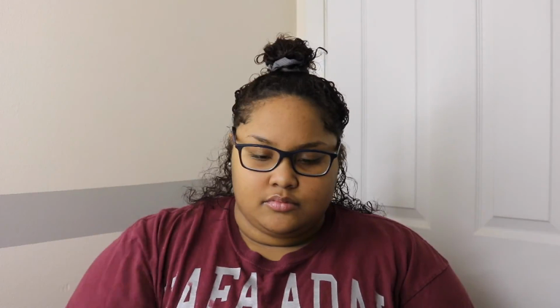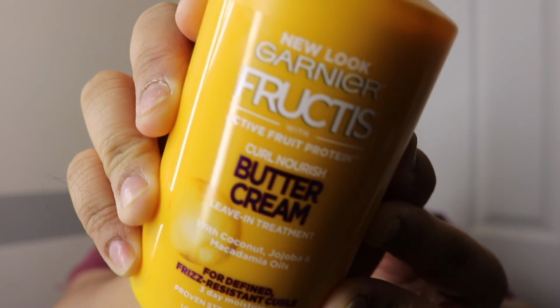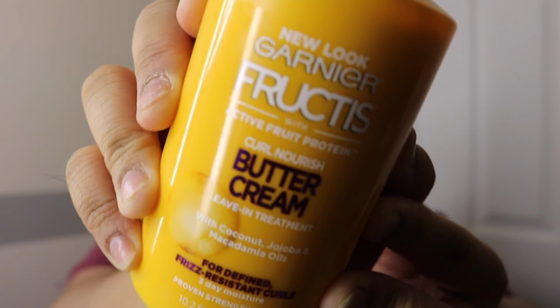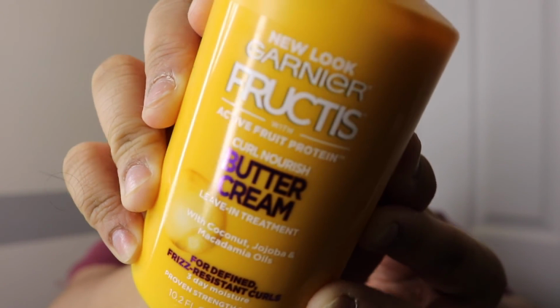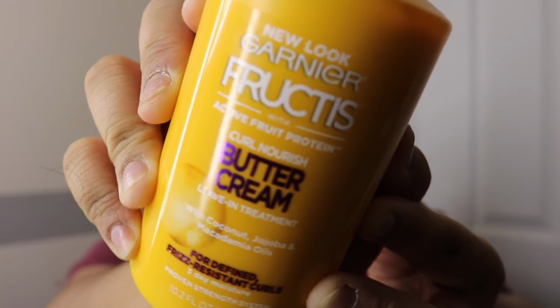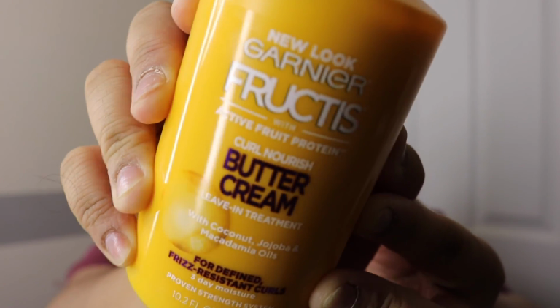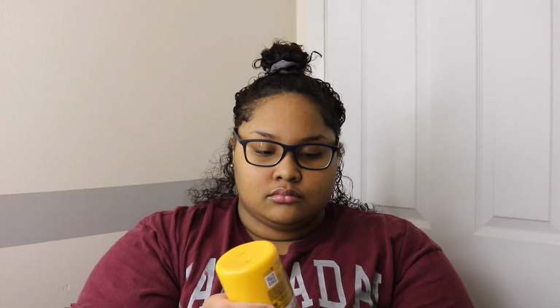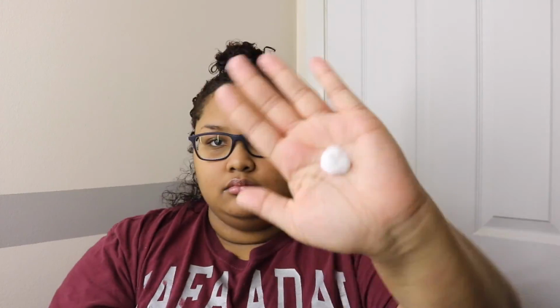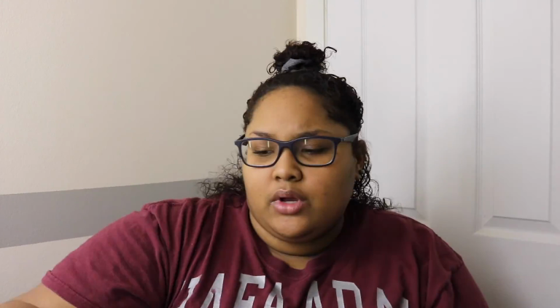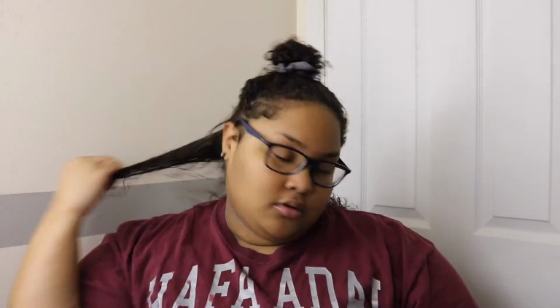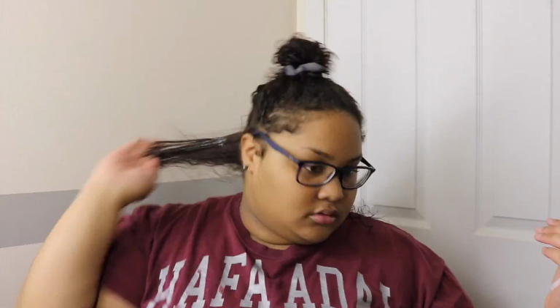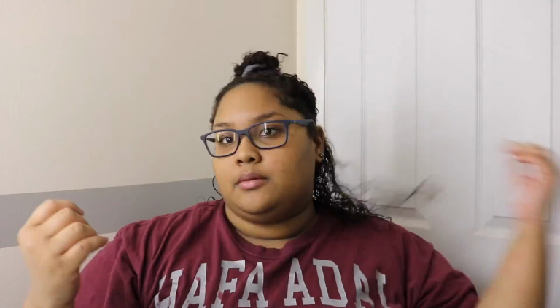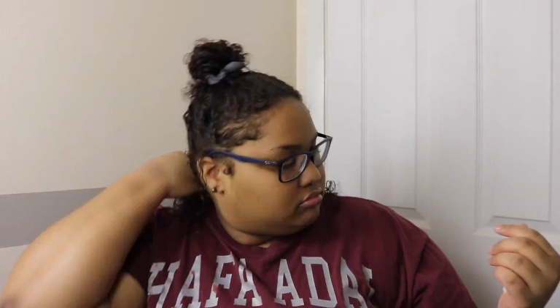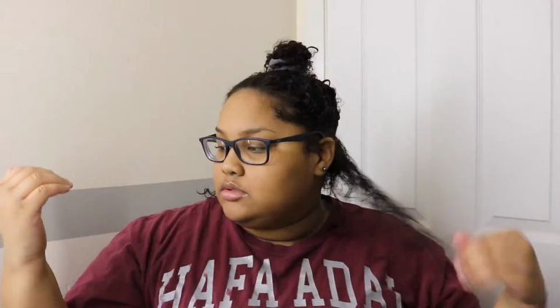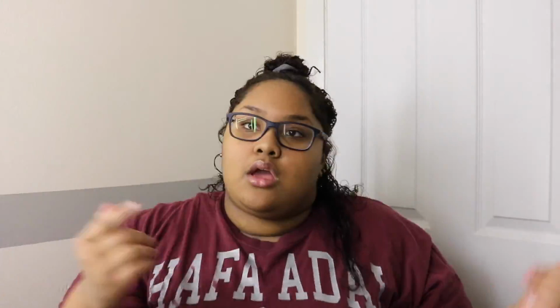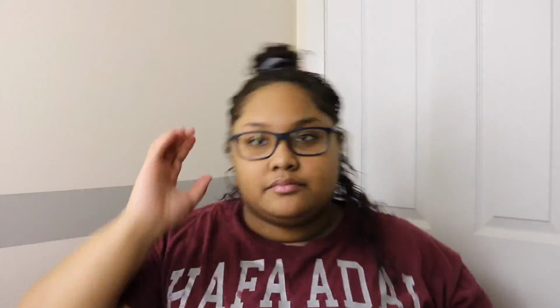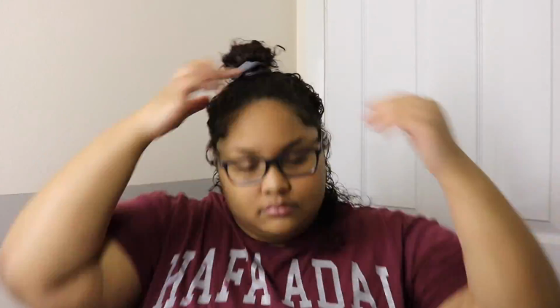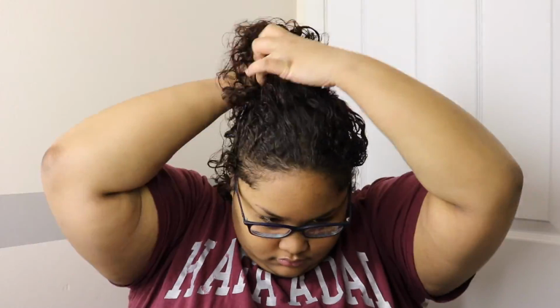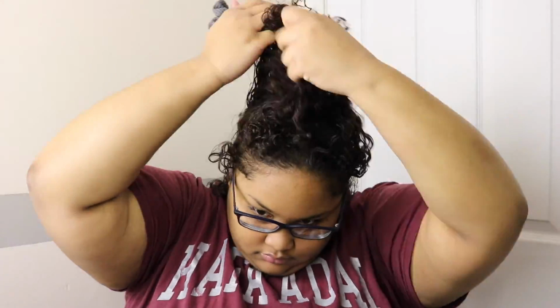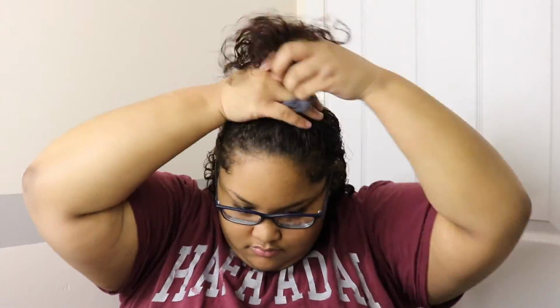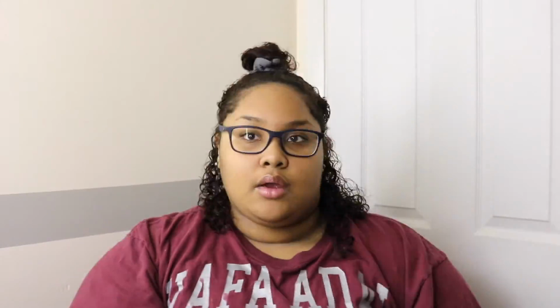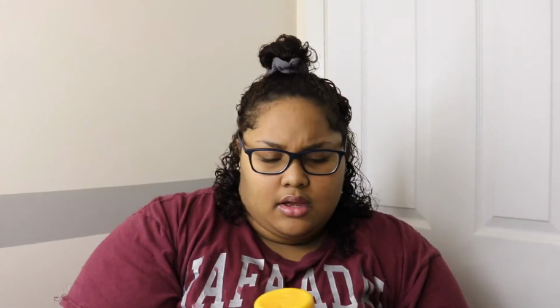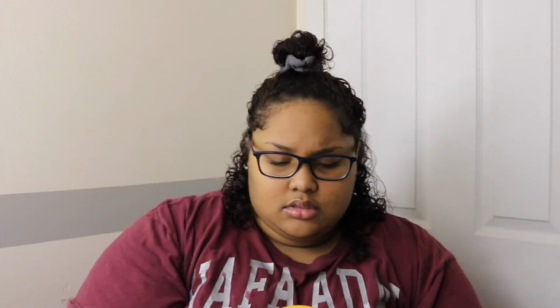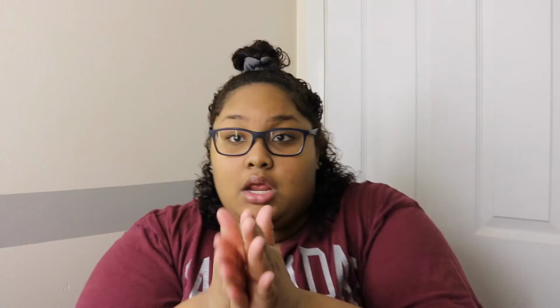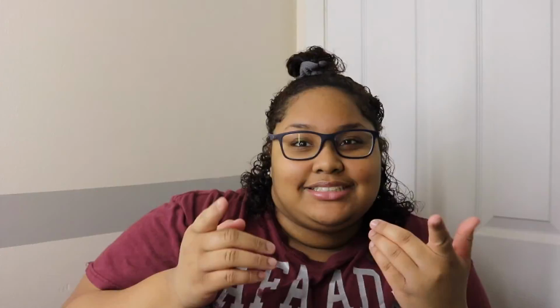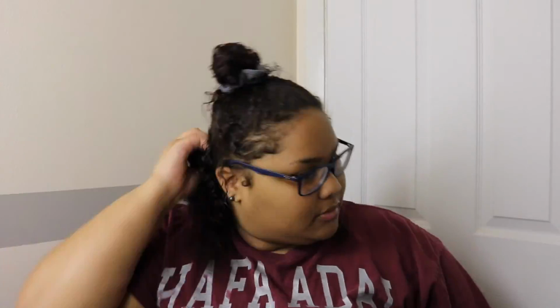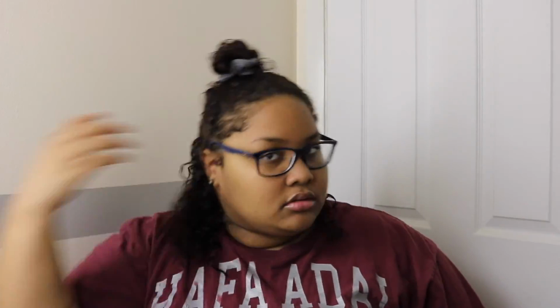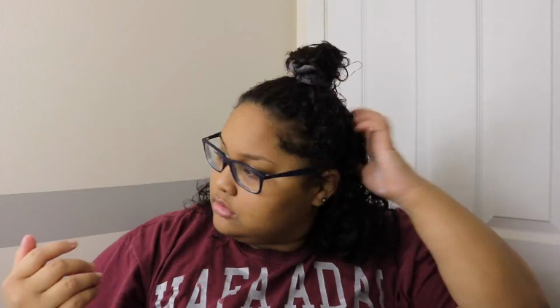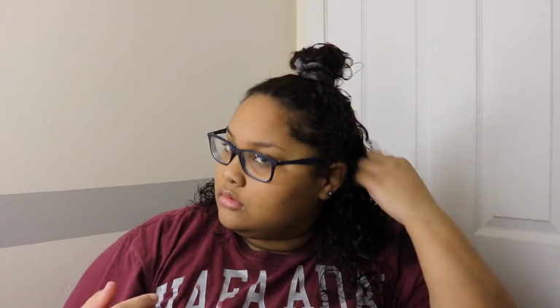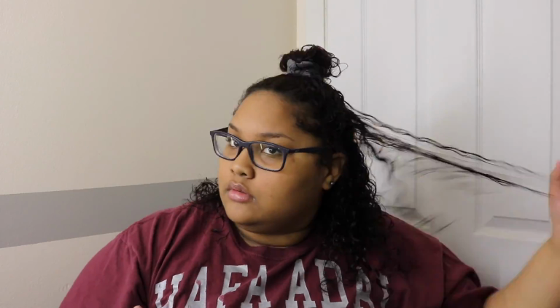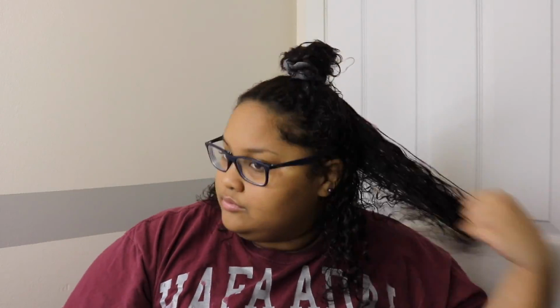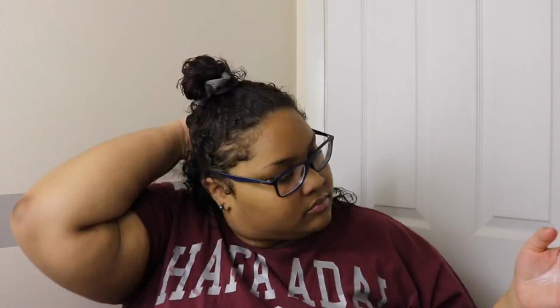First, I use the Garnier Fructis Butter Cream Leave-In Conditioner and it leaves my hair really, really soft. I love the way it smells. And lately, I've been using the LOC method because I feel like it works the best for my hair, especially using the oil before the cream.